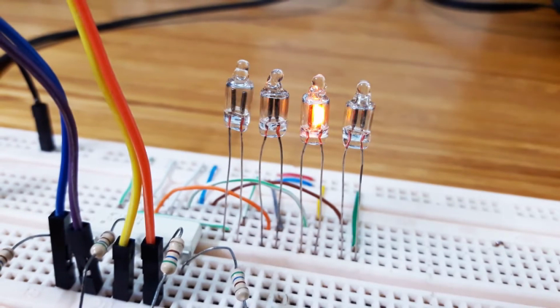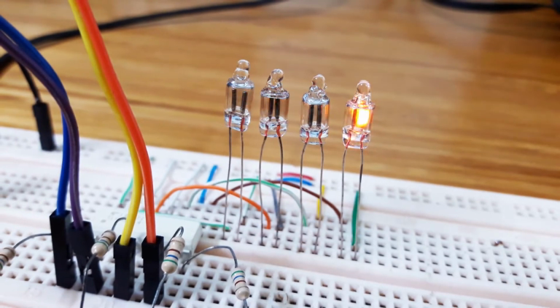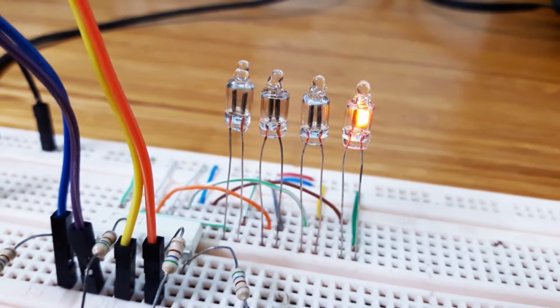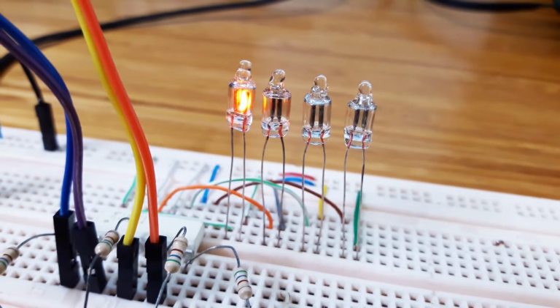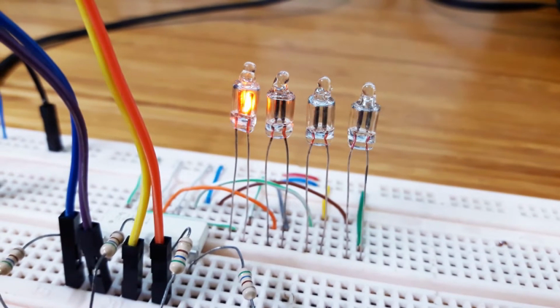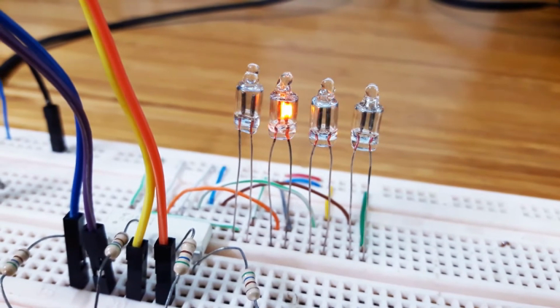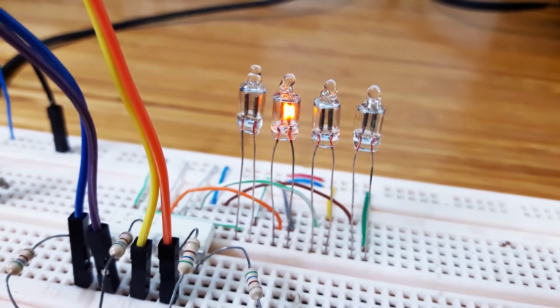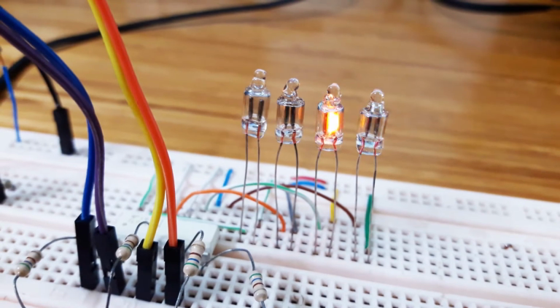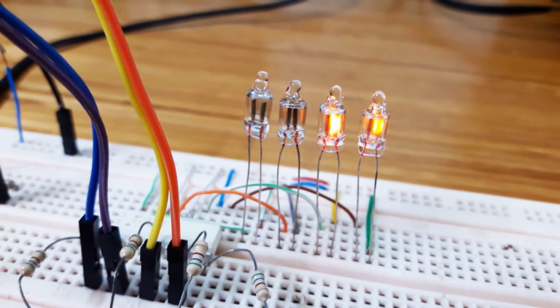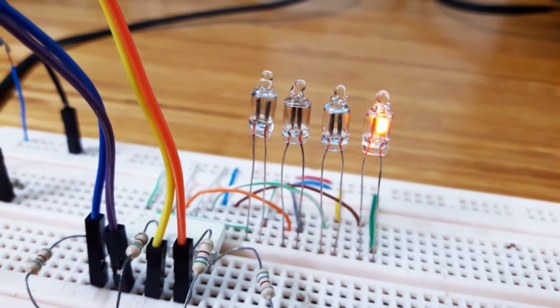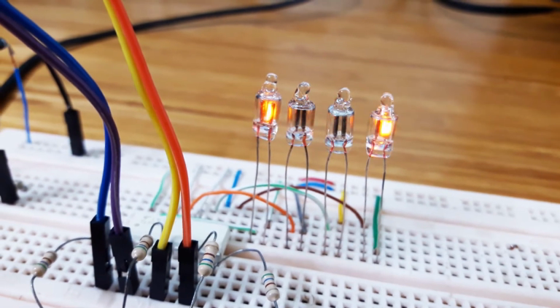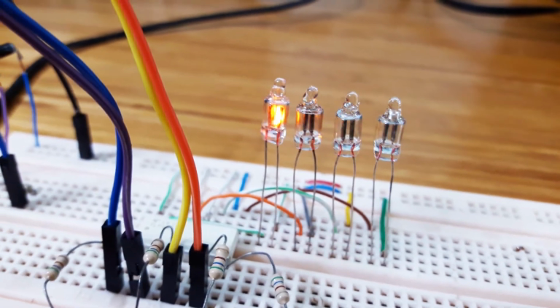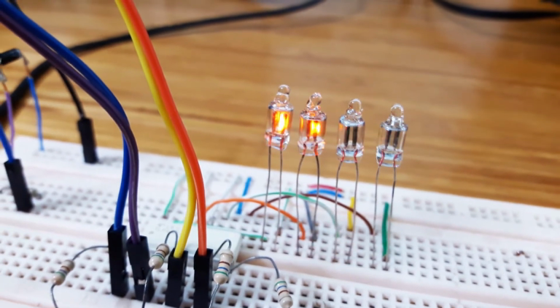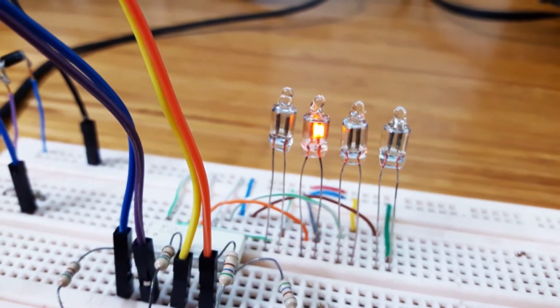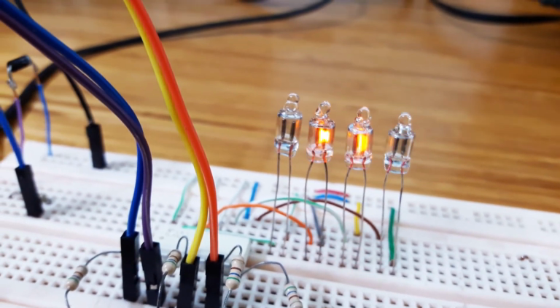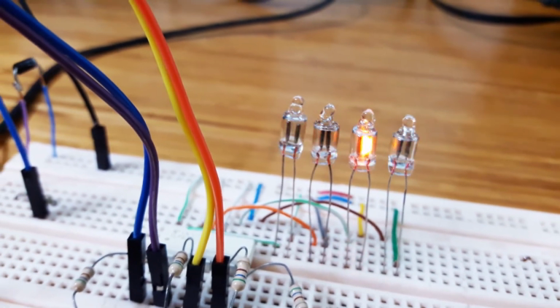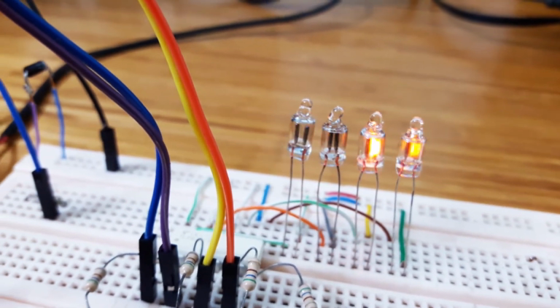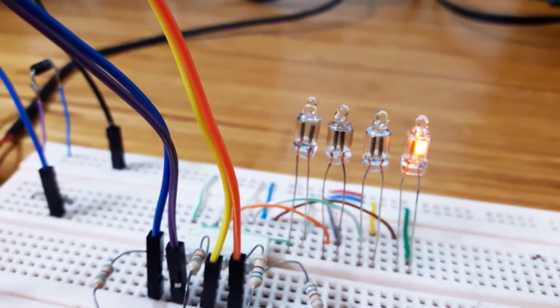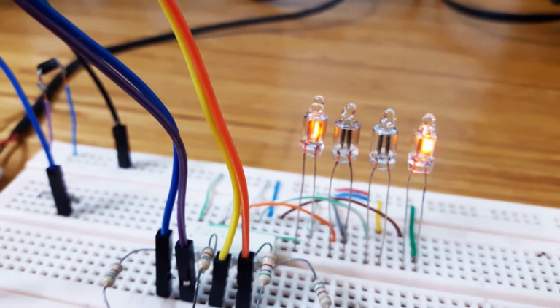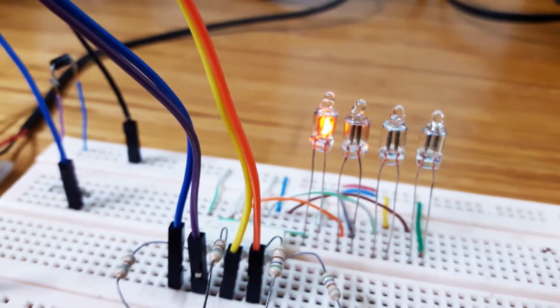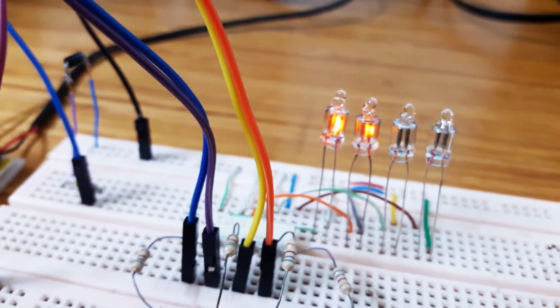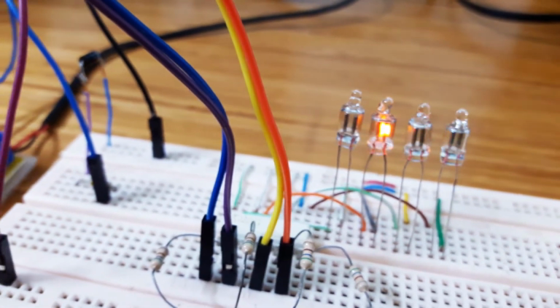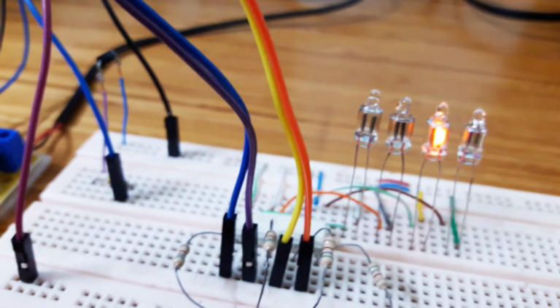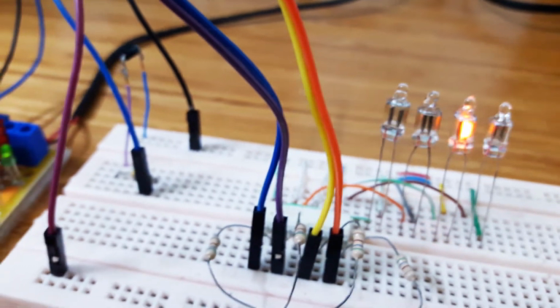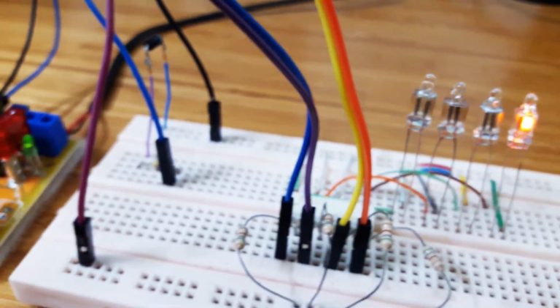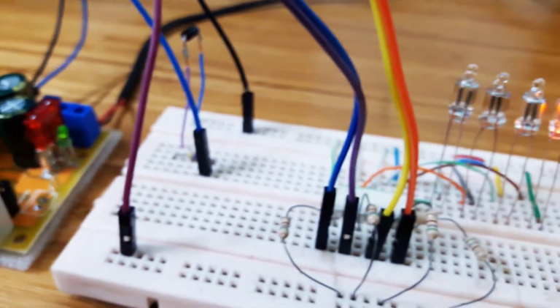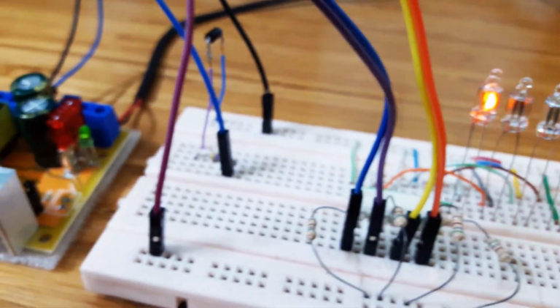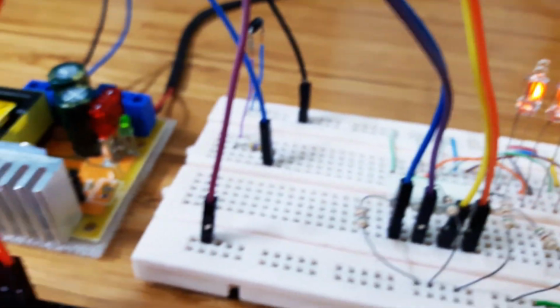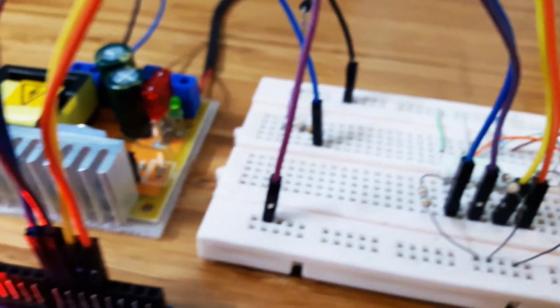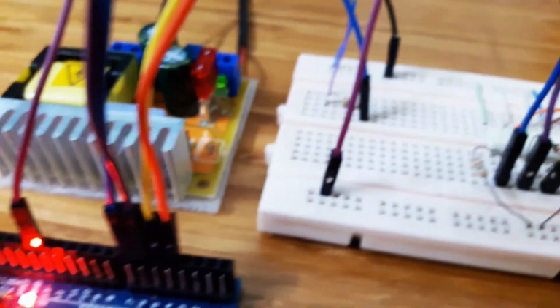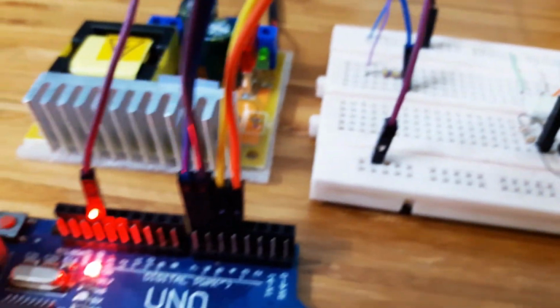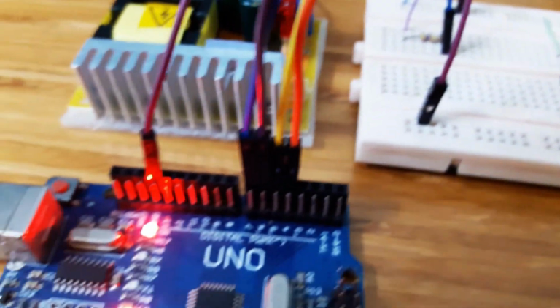It will need over 150V DC to light on. My first experiment is using Arduino Uno to drive the lamp, the same as the well-known LED blink example.